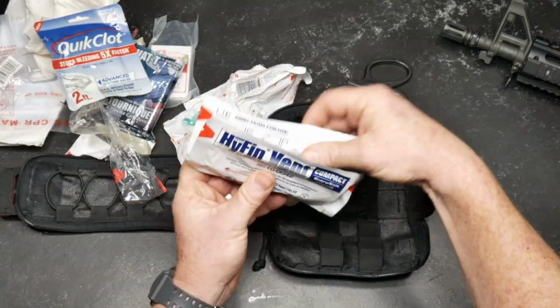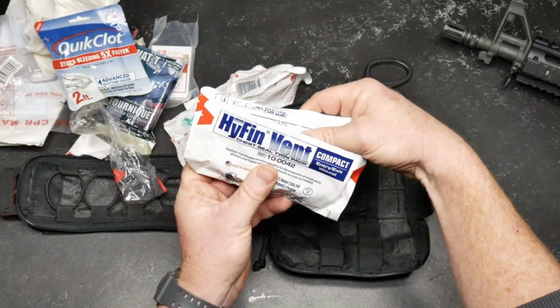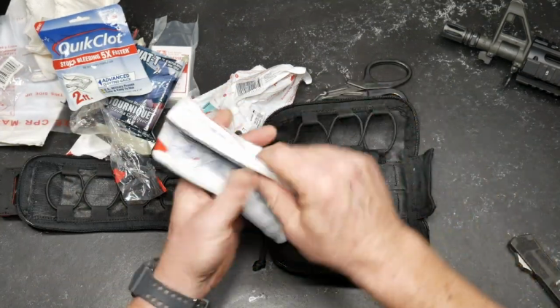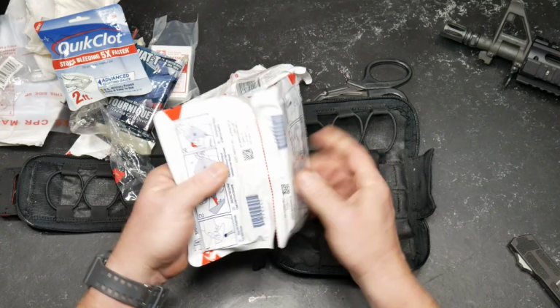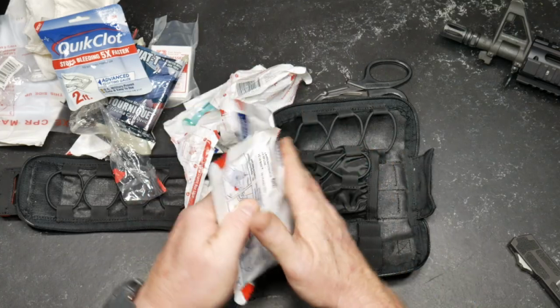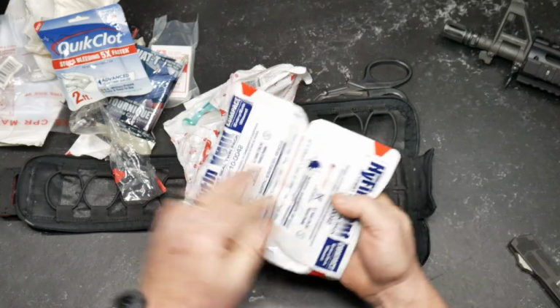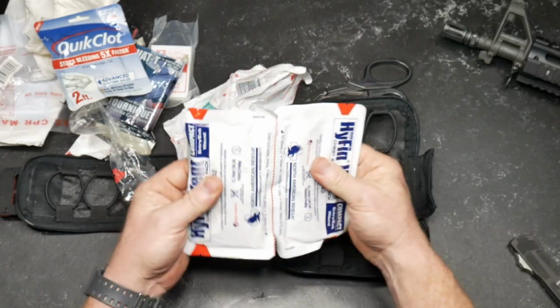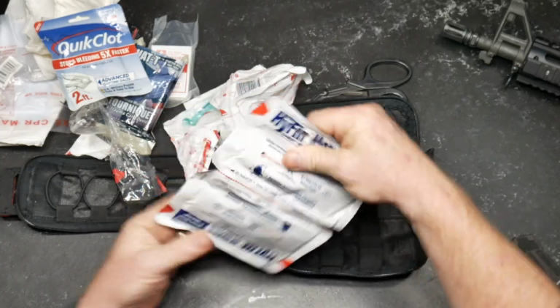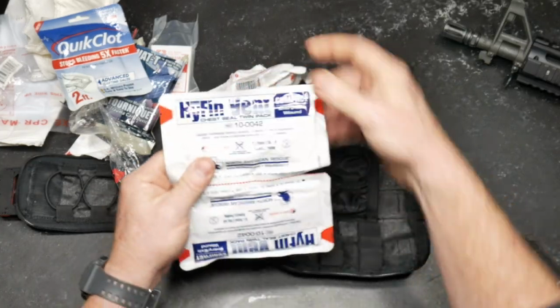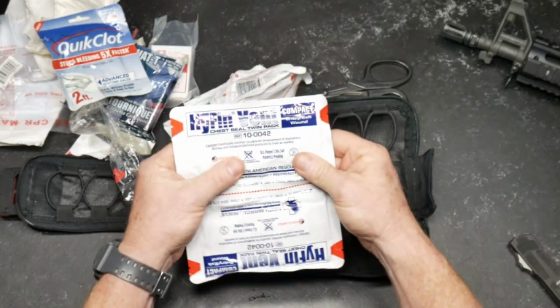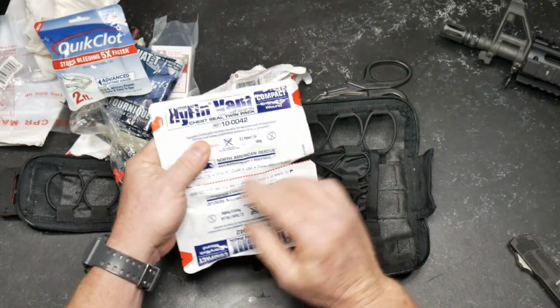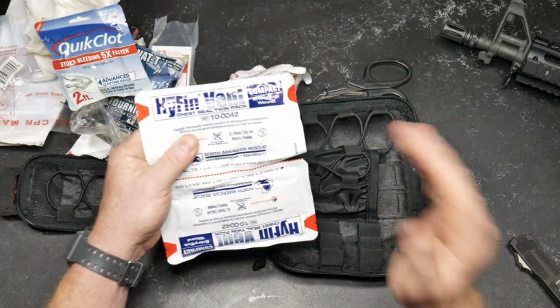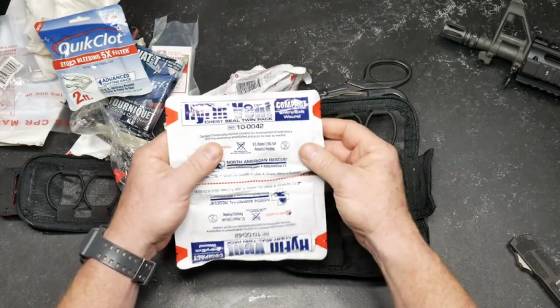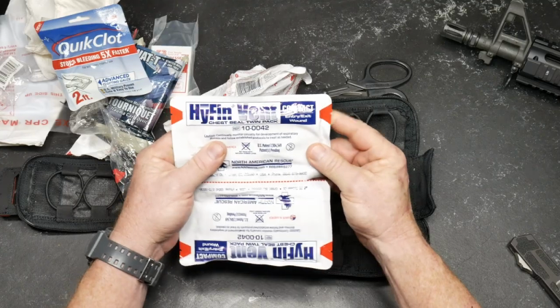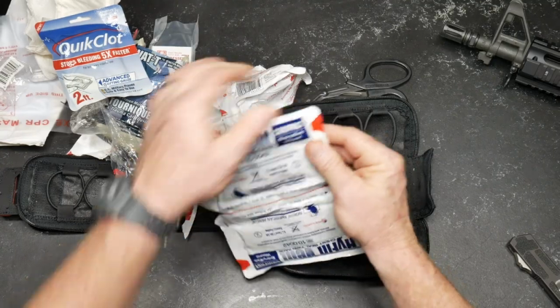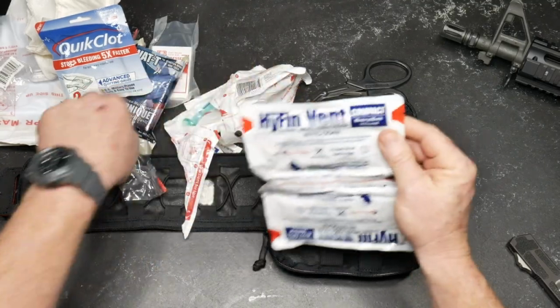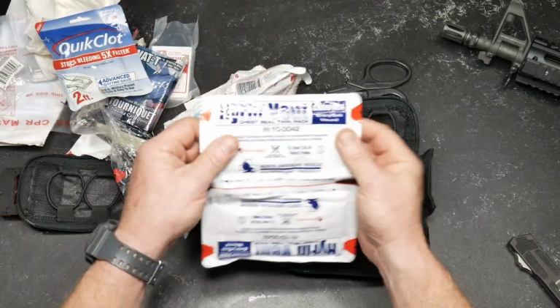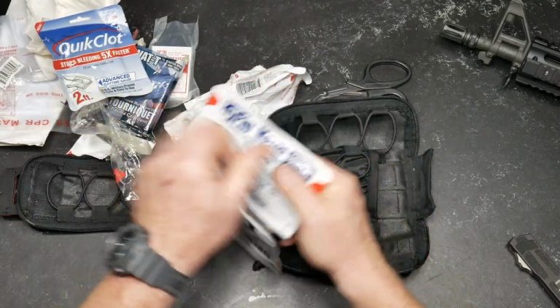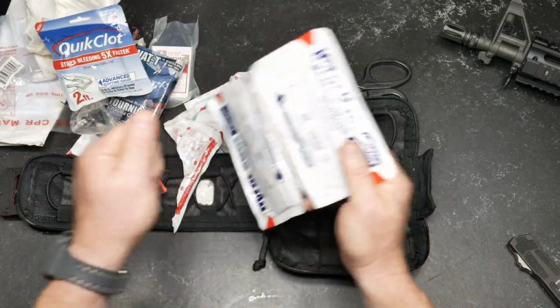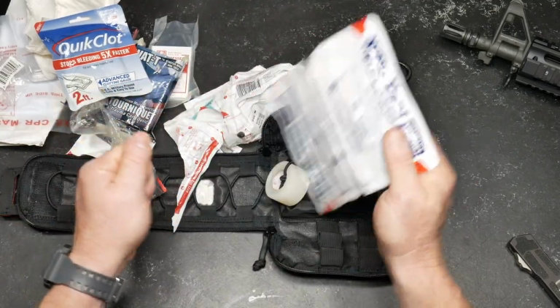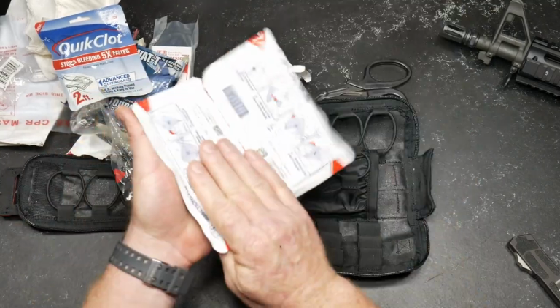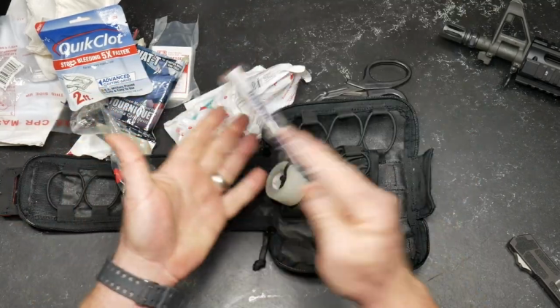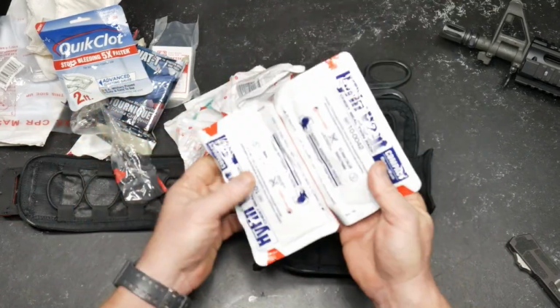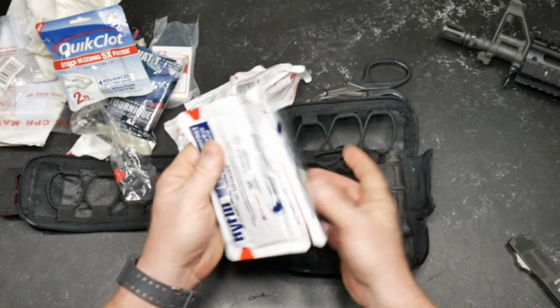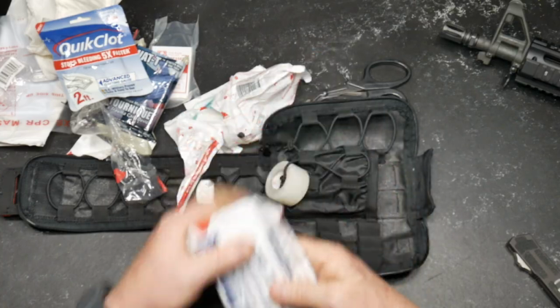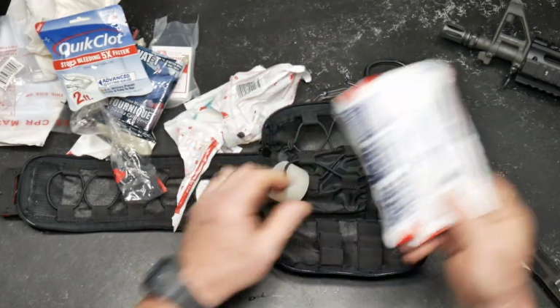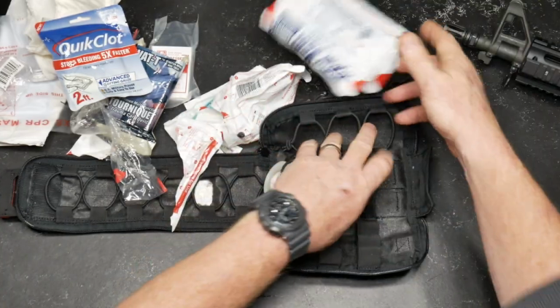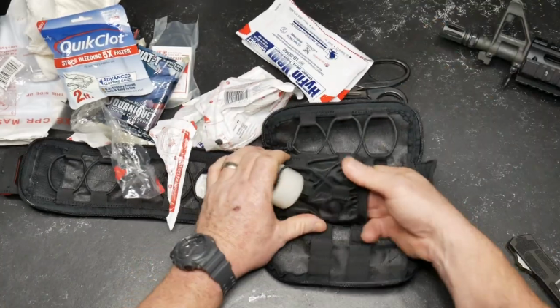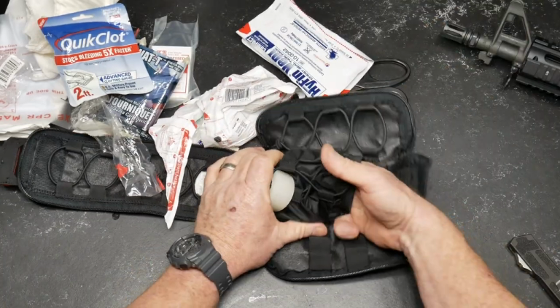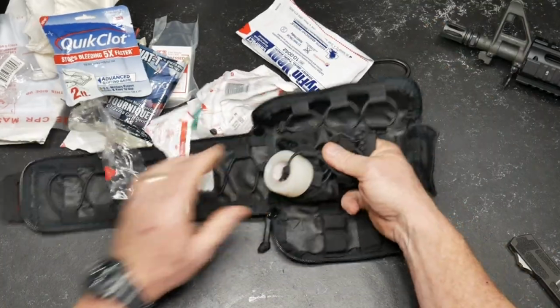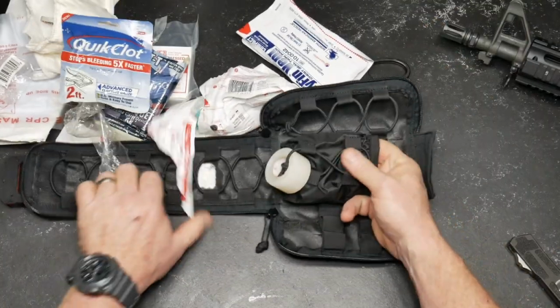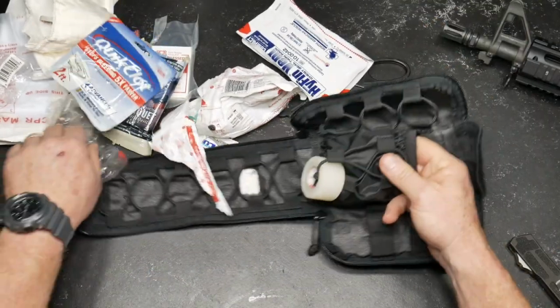Chest seal. We've got a chest seal front and back. North American Rescue — great company. Go ahead and rip them open, pull it apart slowly, pack it on the front, pack it on the back, and then you don't have to listen to sucking chest wound noises.